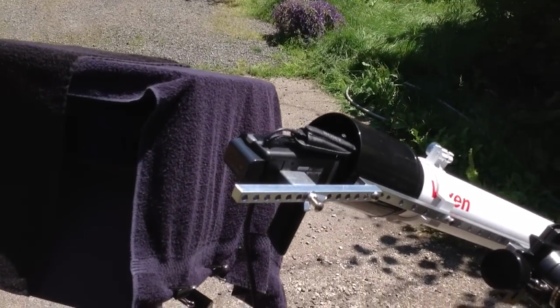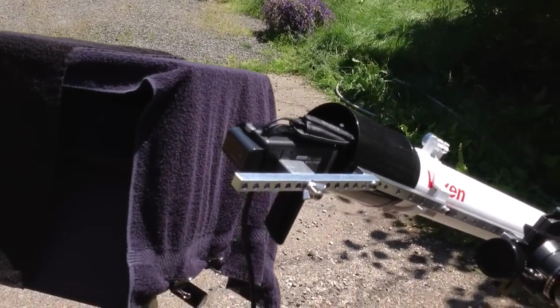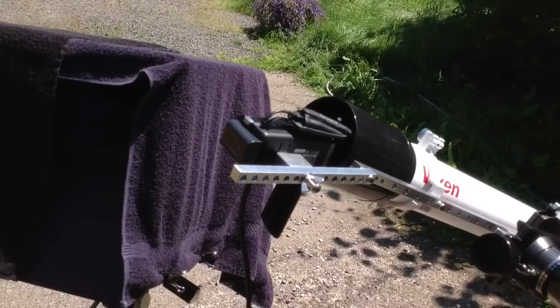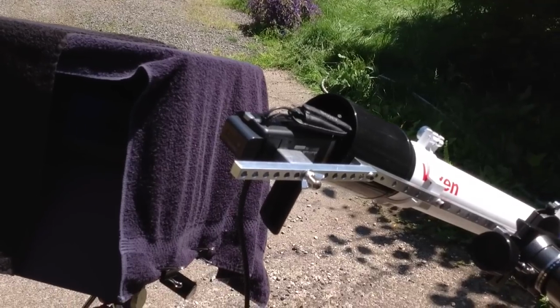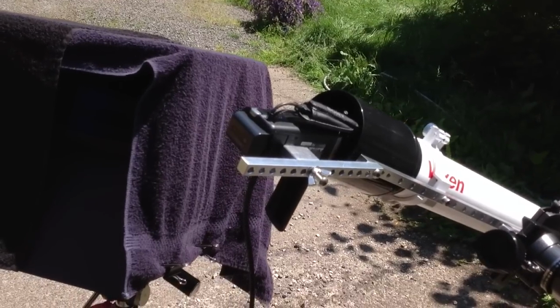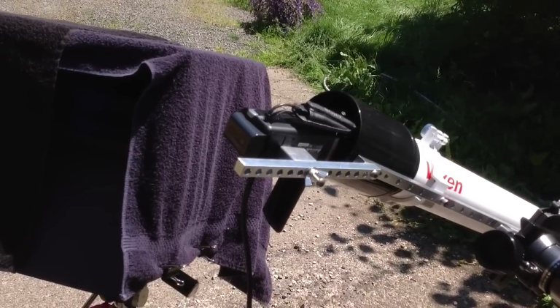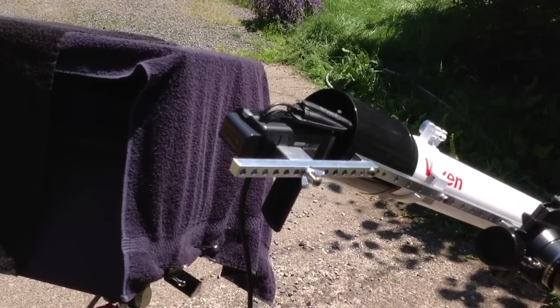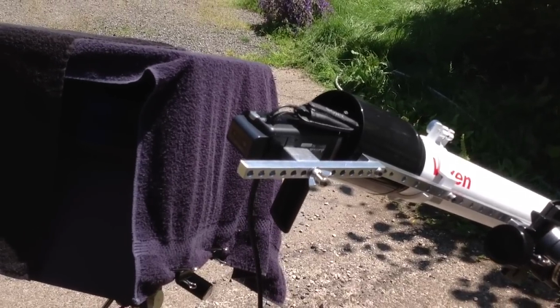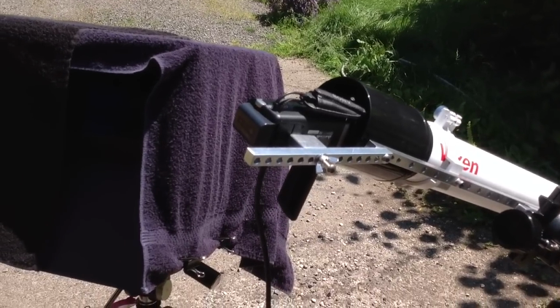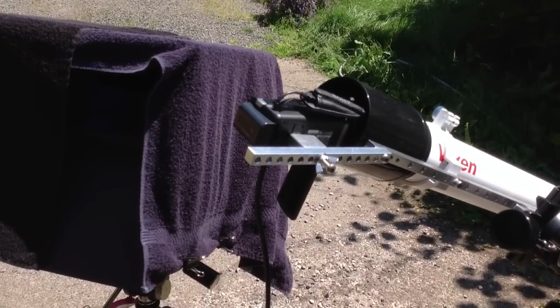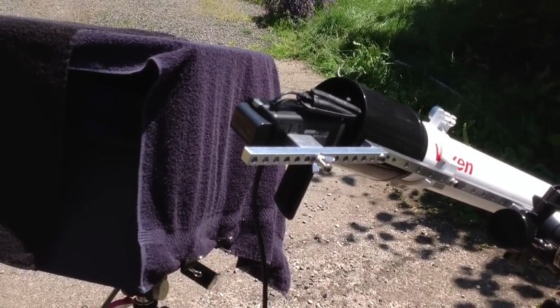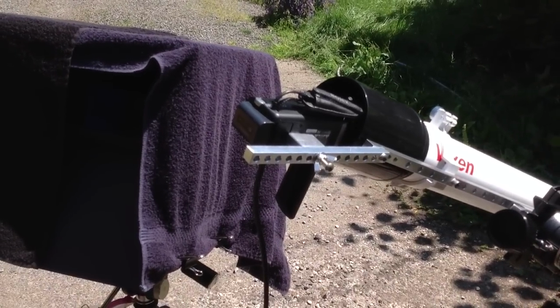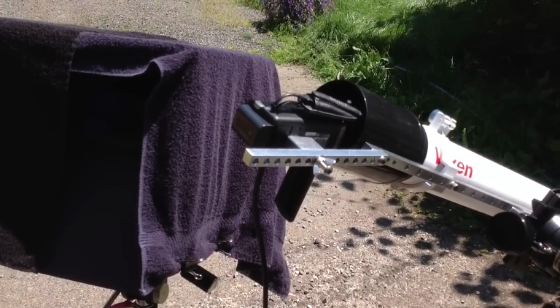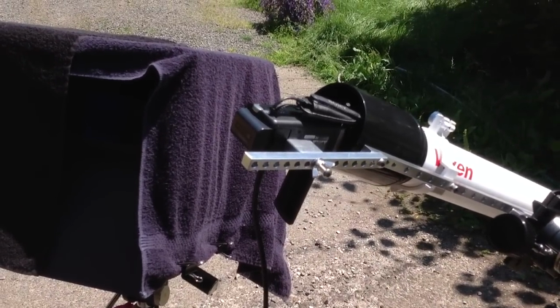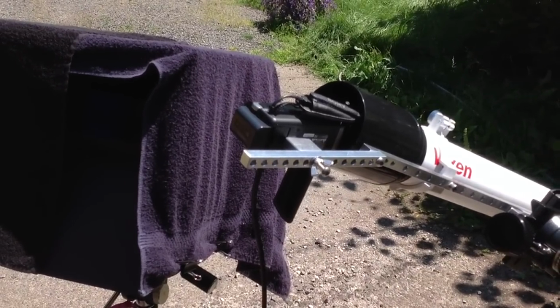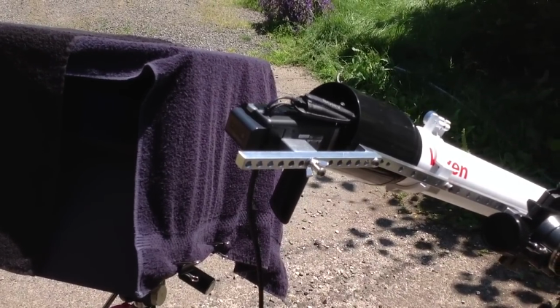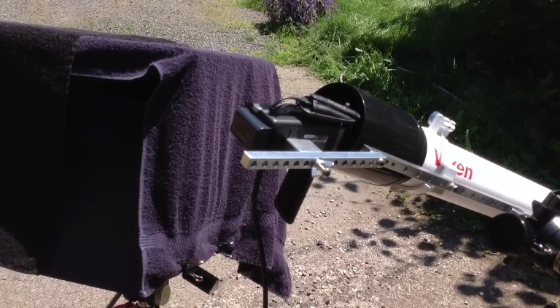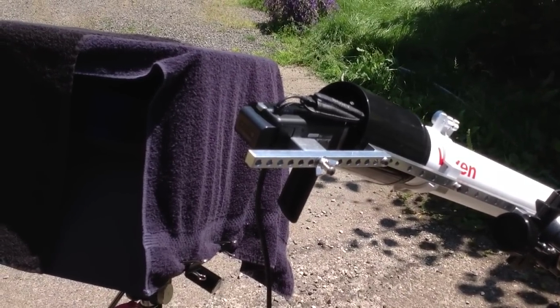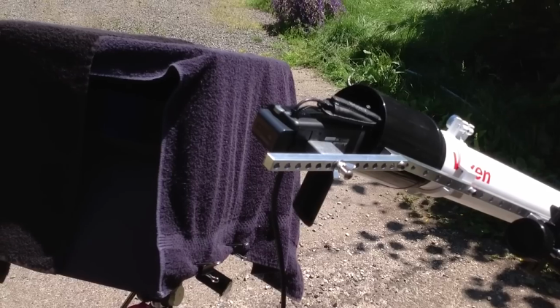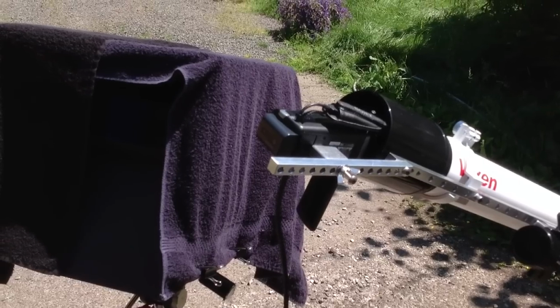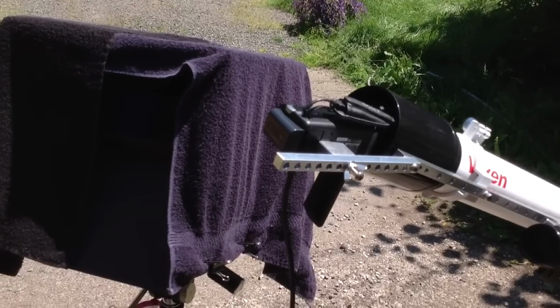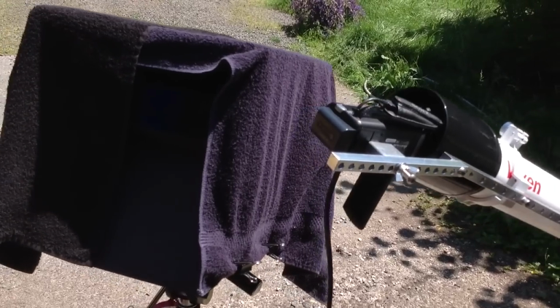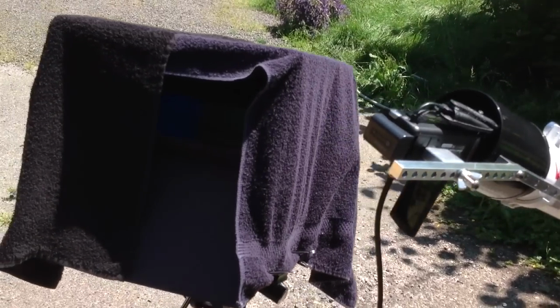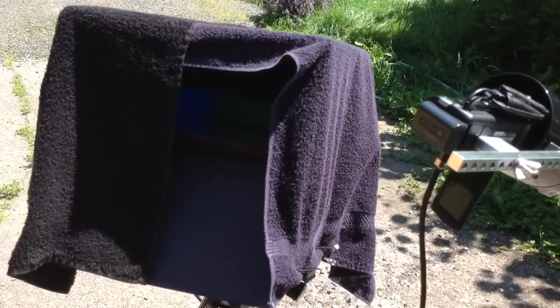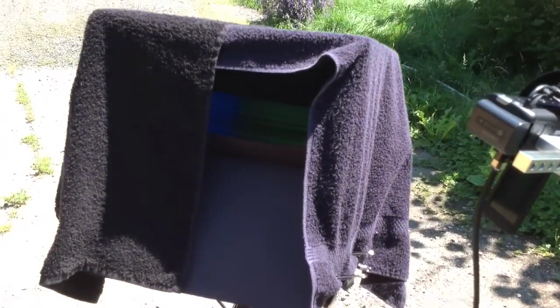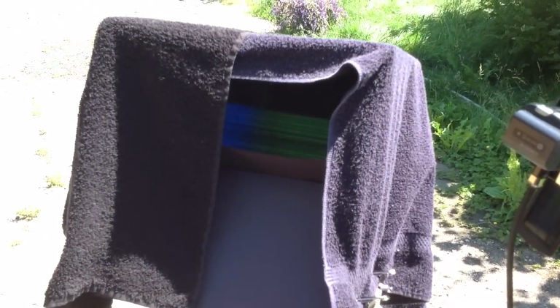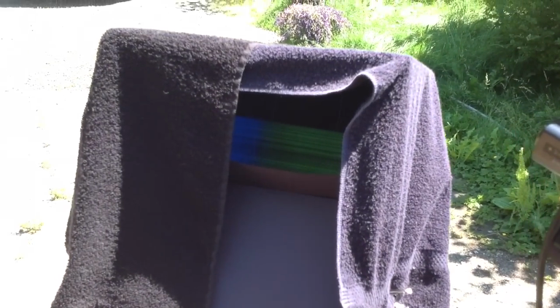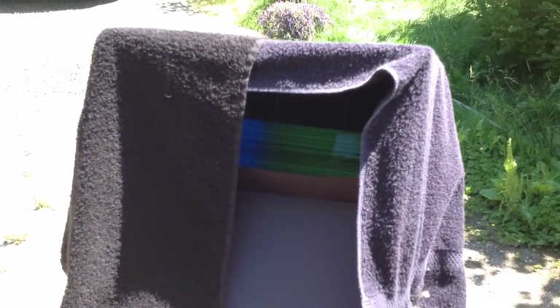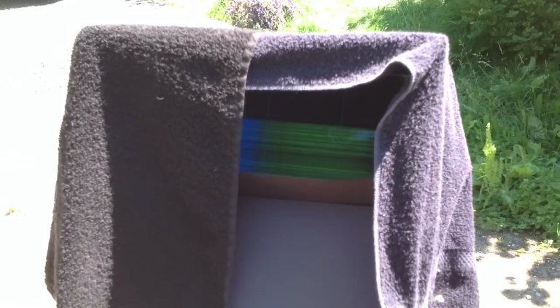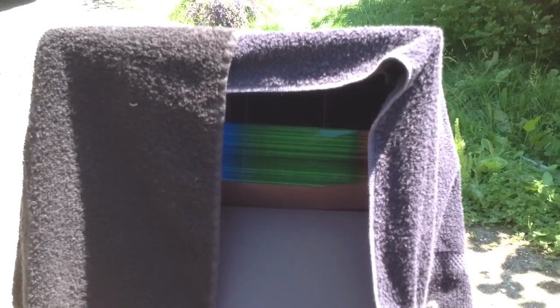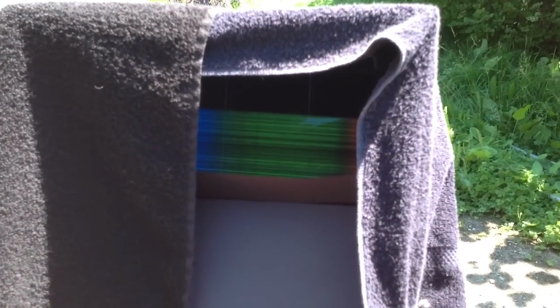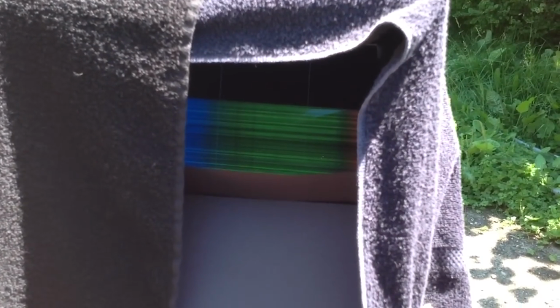A Sony Handycam with a plastic diffraction grating in front of its lens — 500 lines per millimeter. Then an external monitor here.